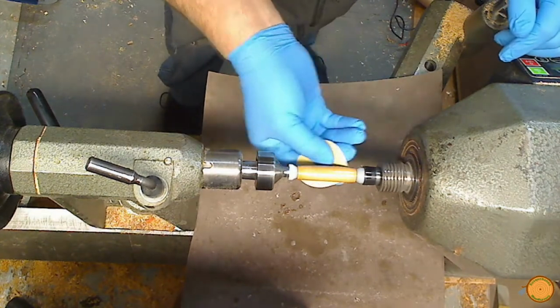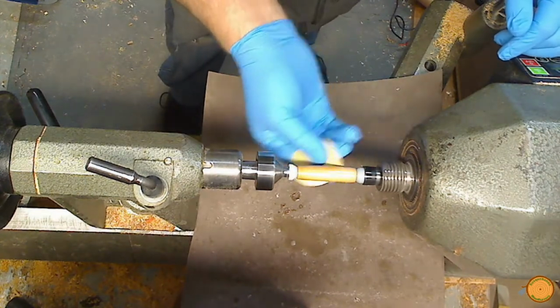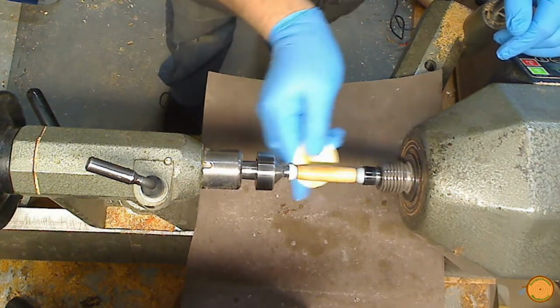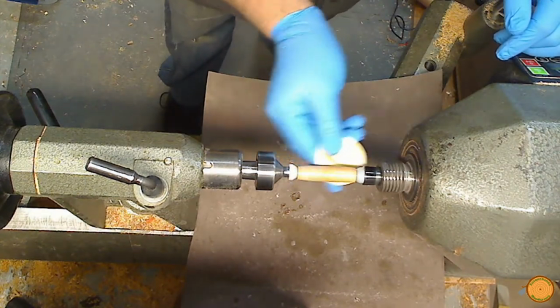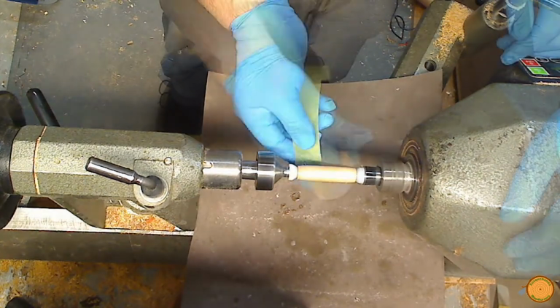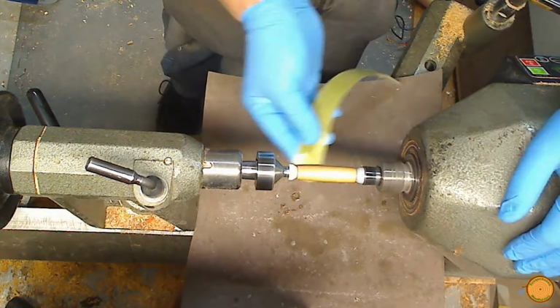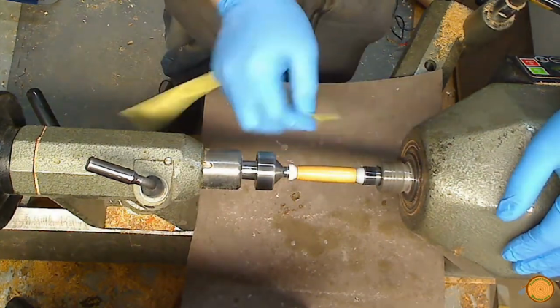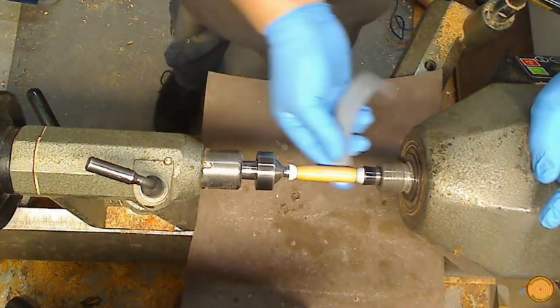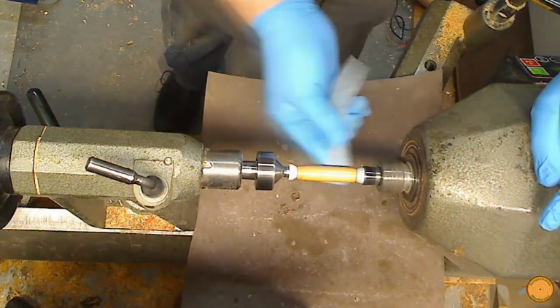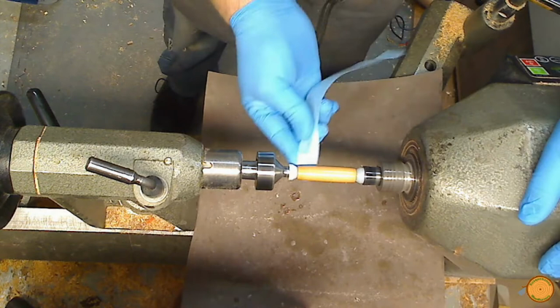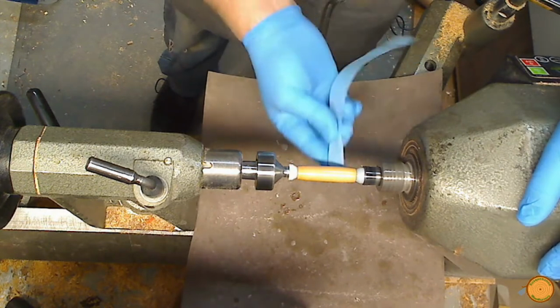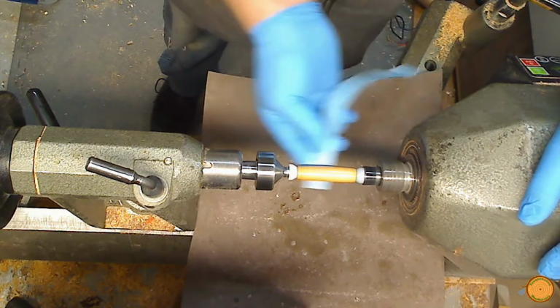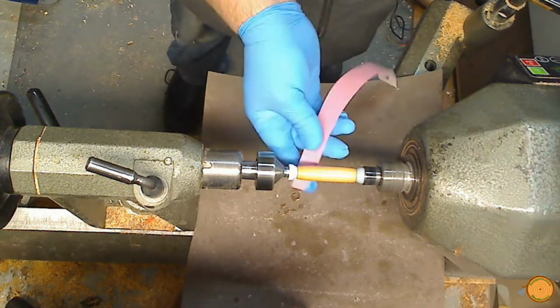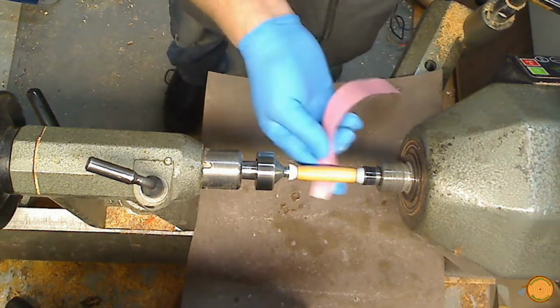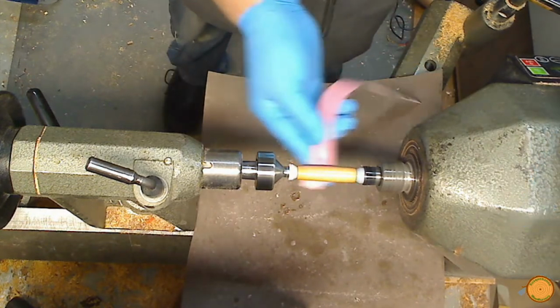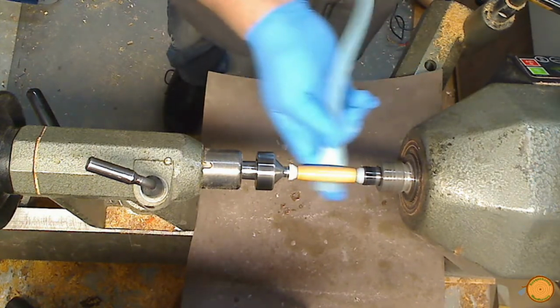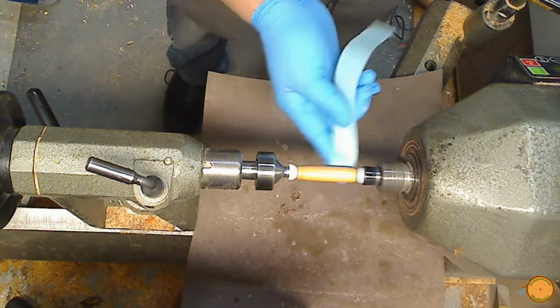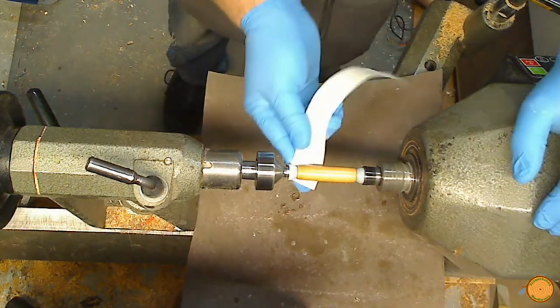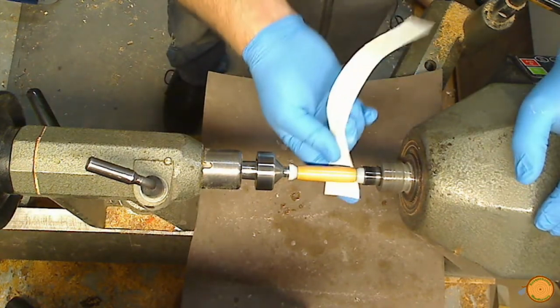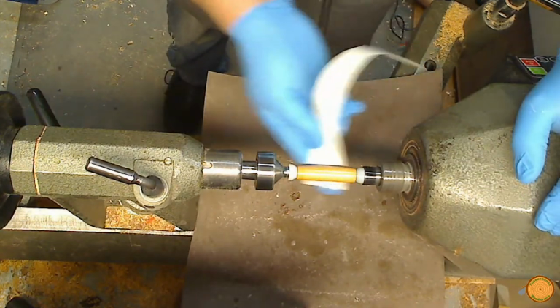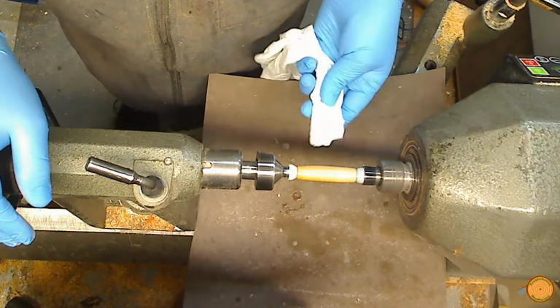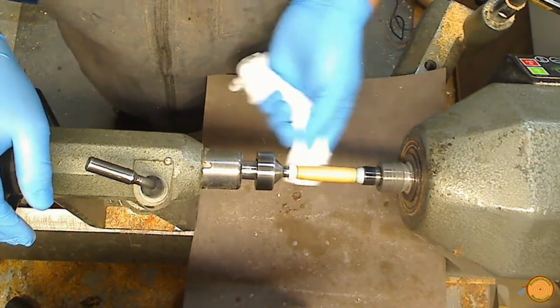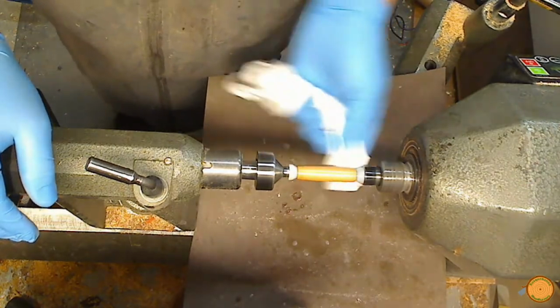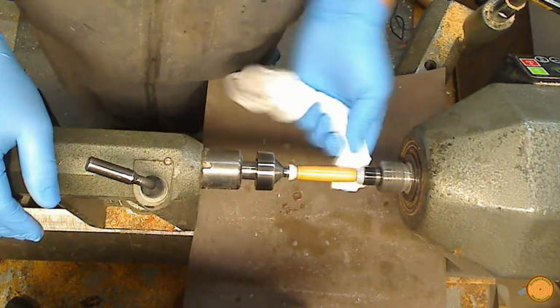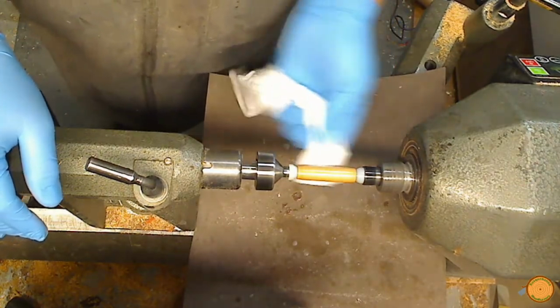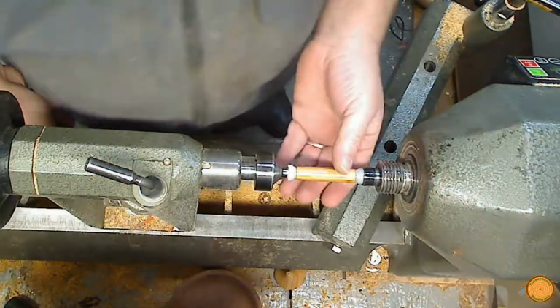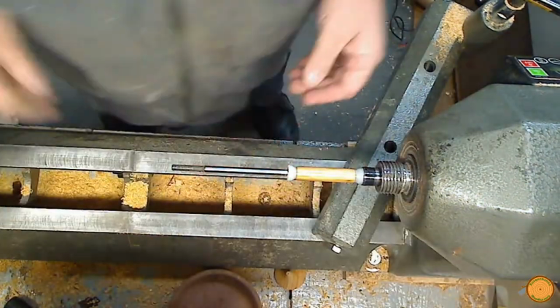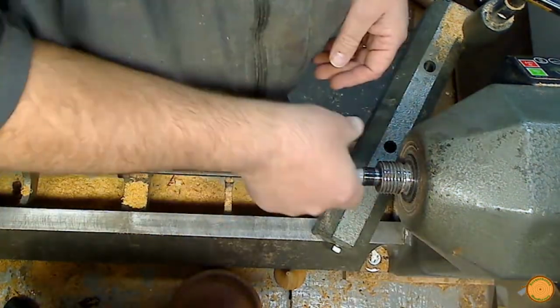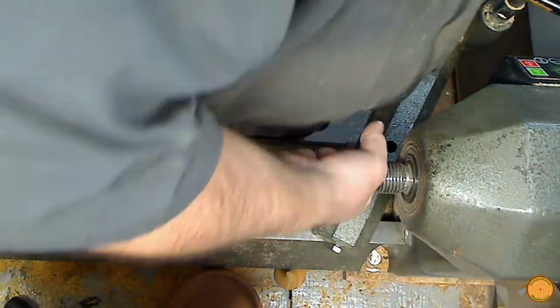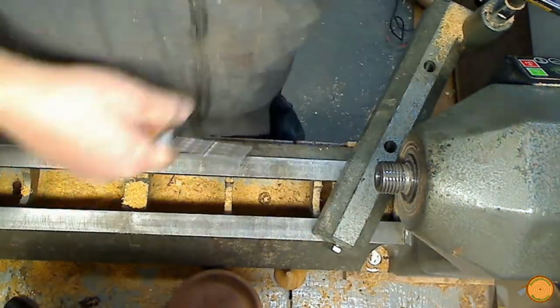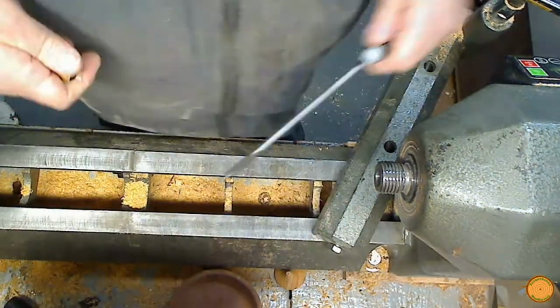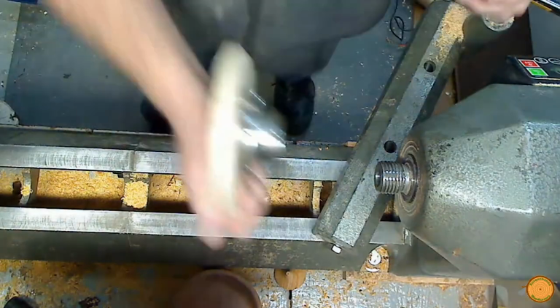After the CA has completely cured, it is lightly sanded with 600 grit to remove any ridges. The CA is then wet sanded using polishing paper, starting with a 30 micron paper down to a 1 micron paper. A polishing compound completes the task.